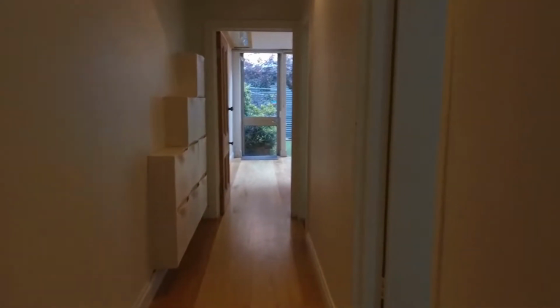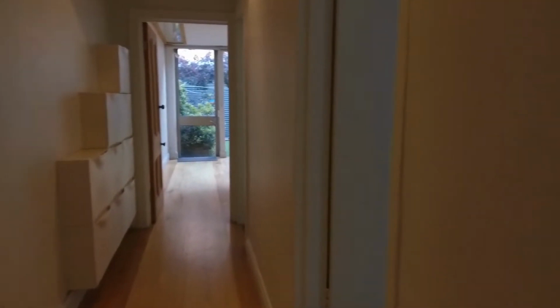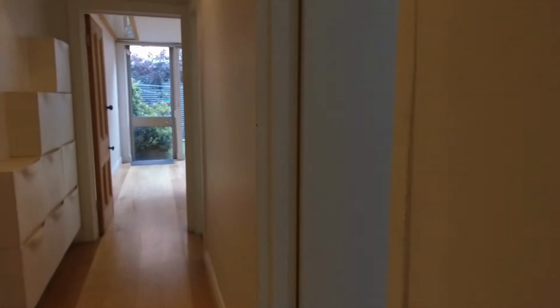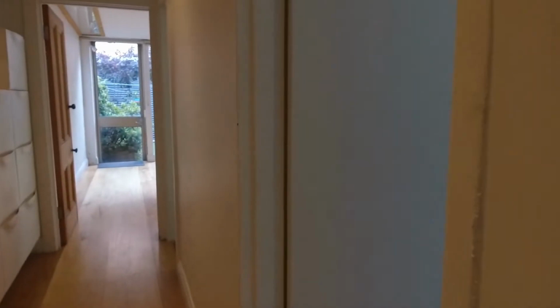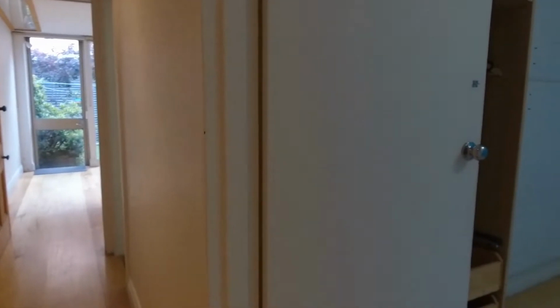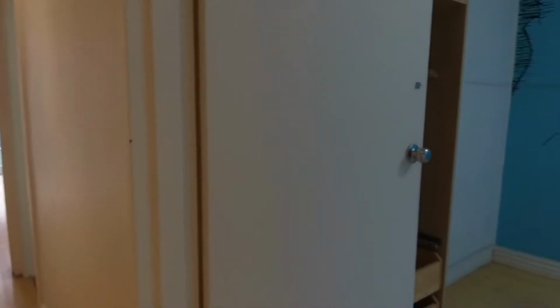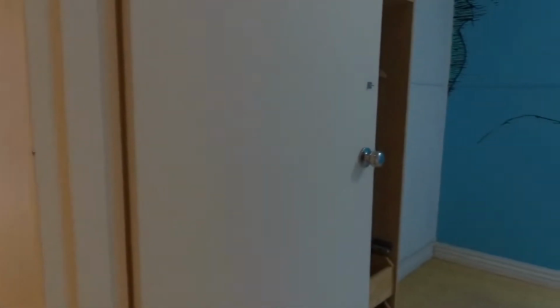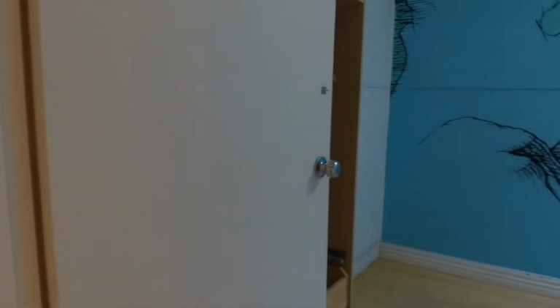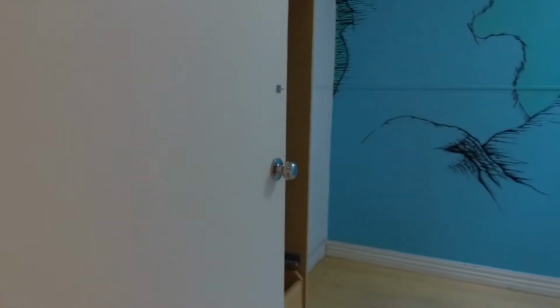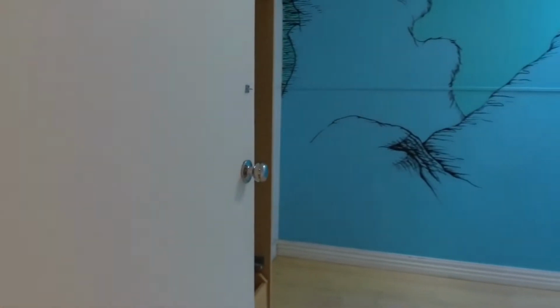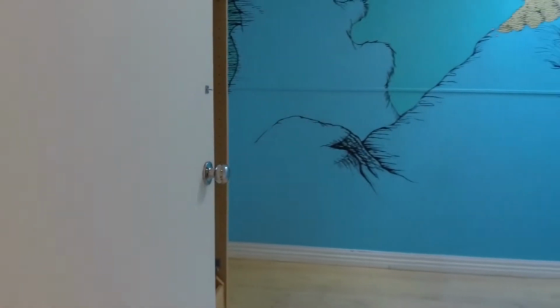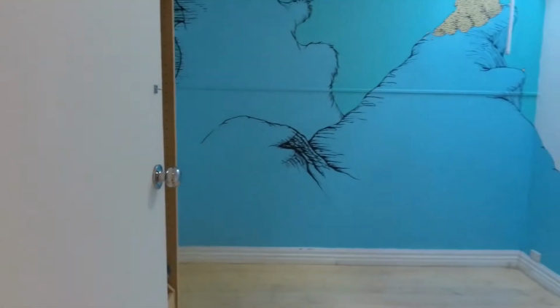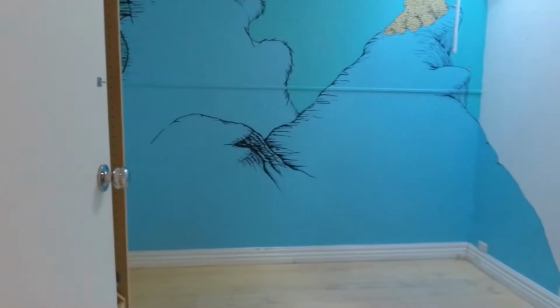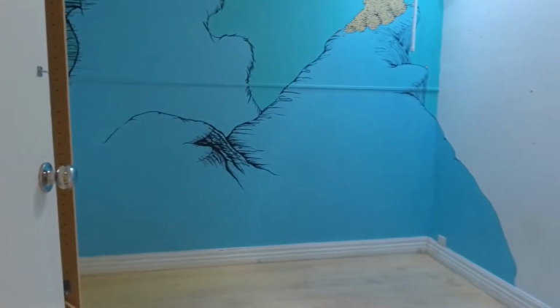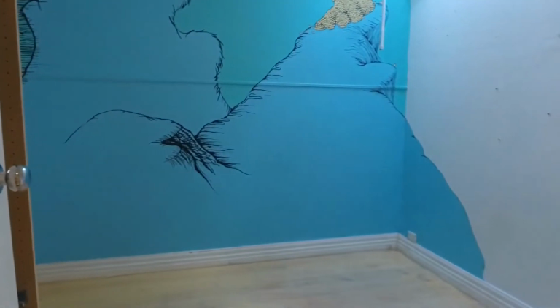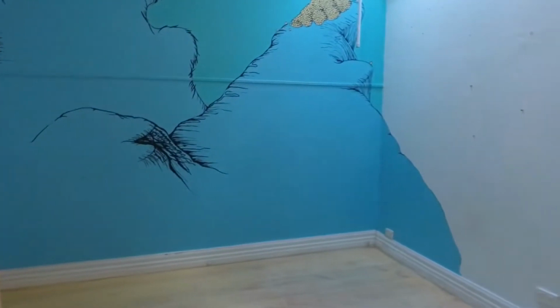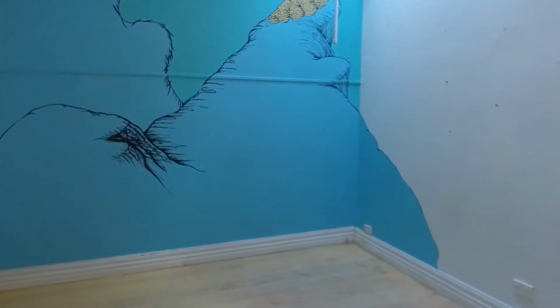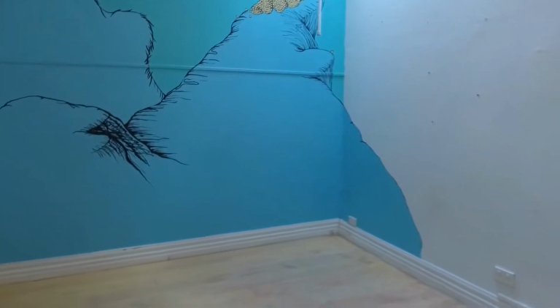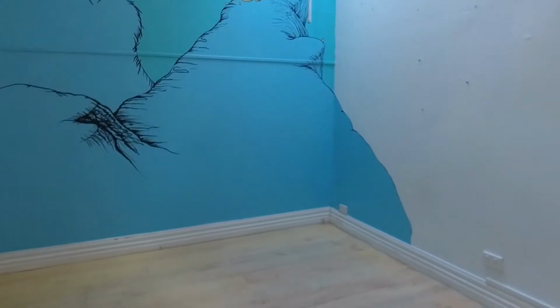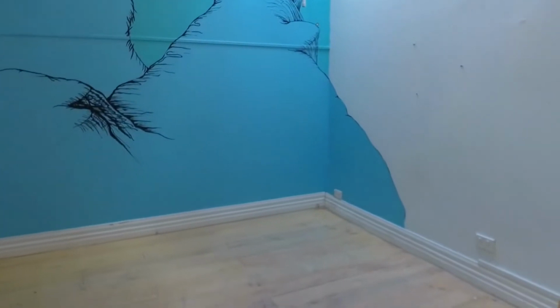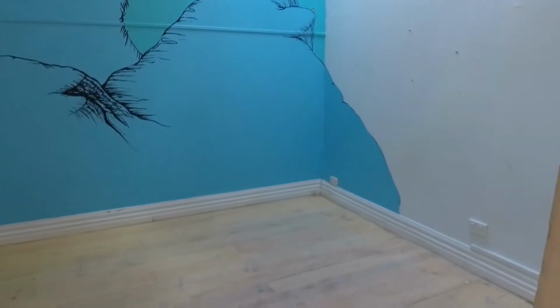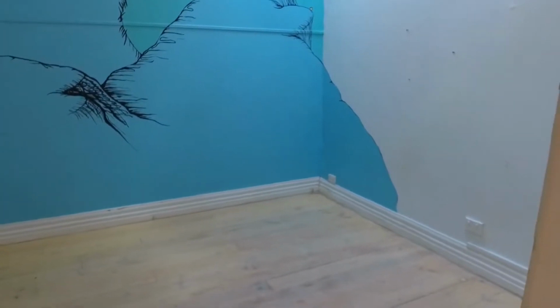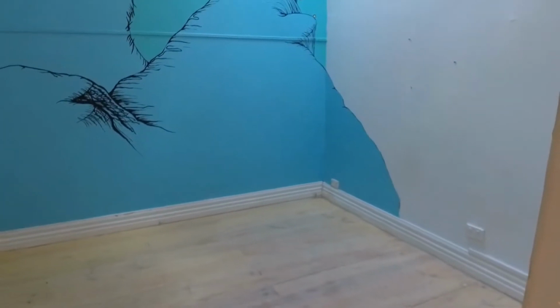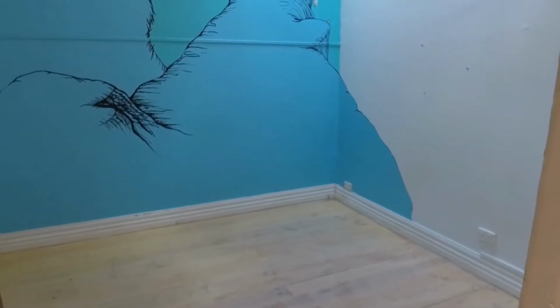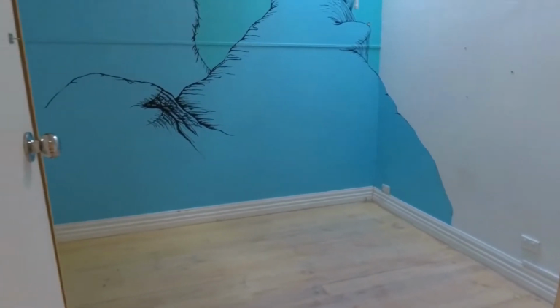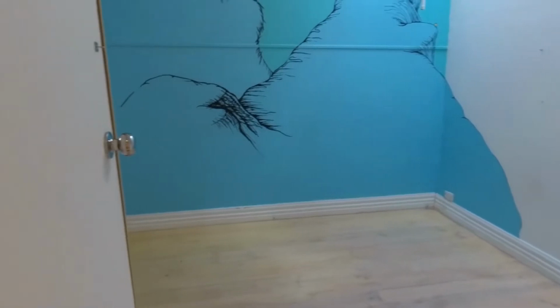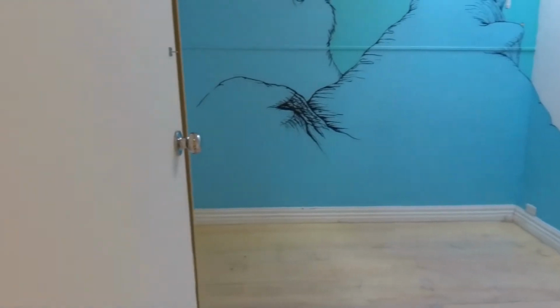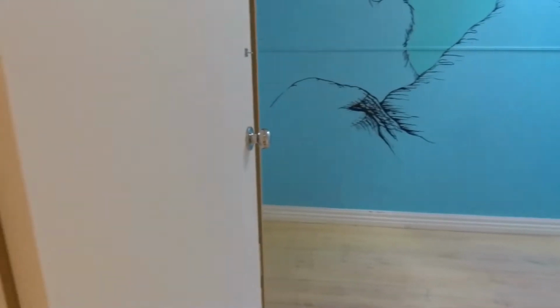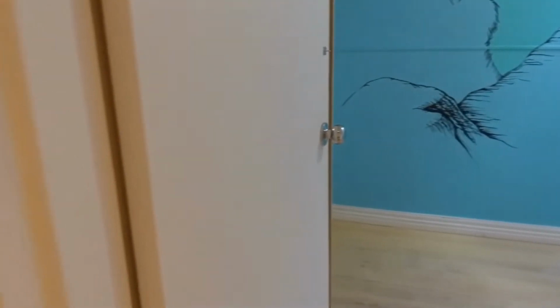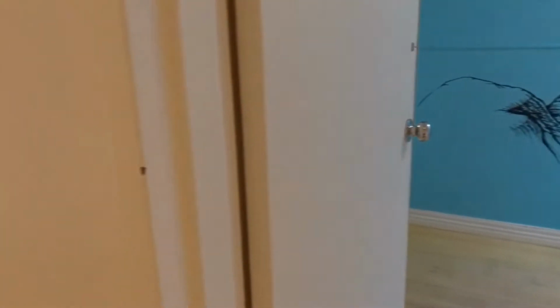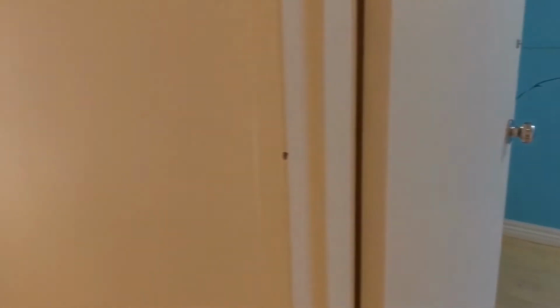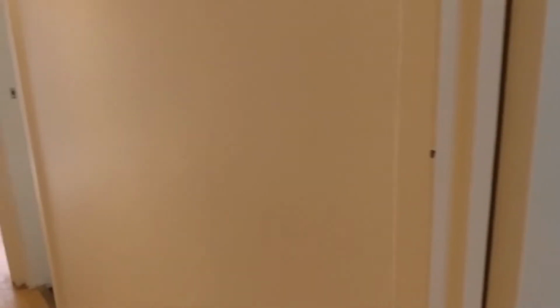Down the hallway on the right is the second bedroom. Again, great size with natural light in every bedroom. Enough space for a queen bed with bedside tables, and storage just behind the door on the left.